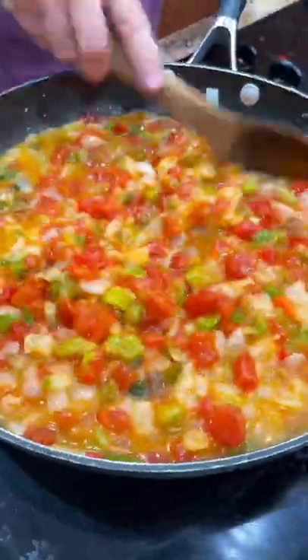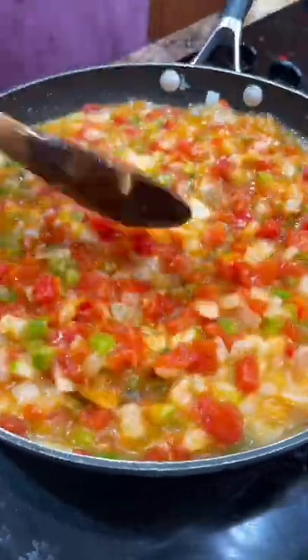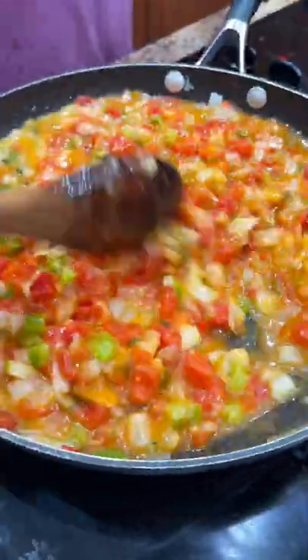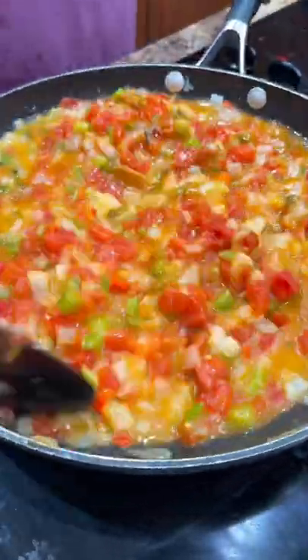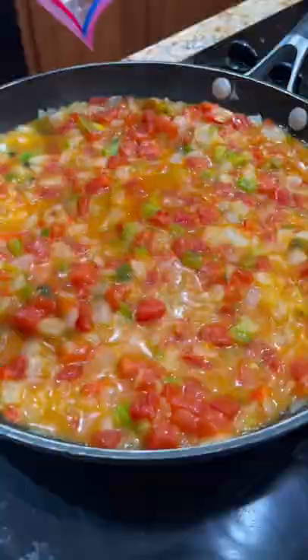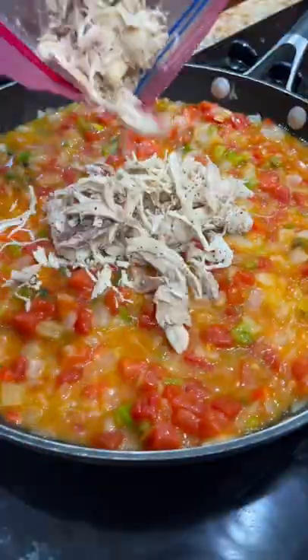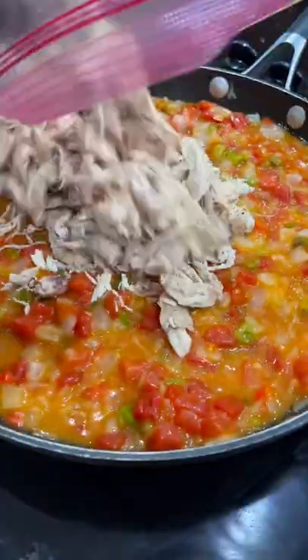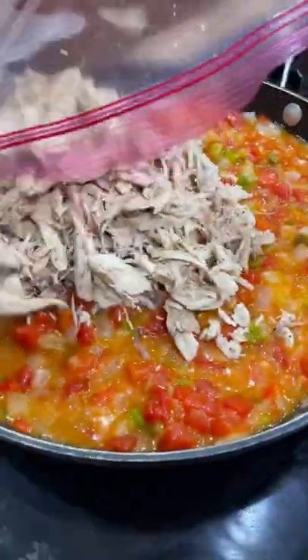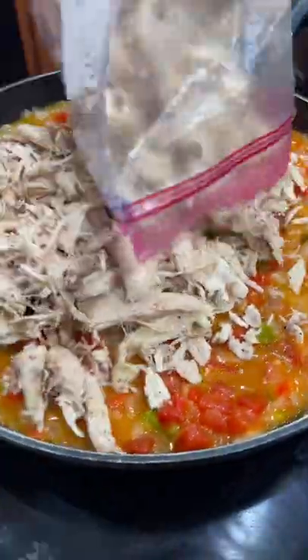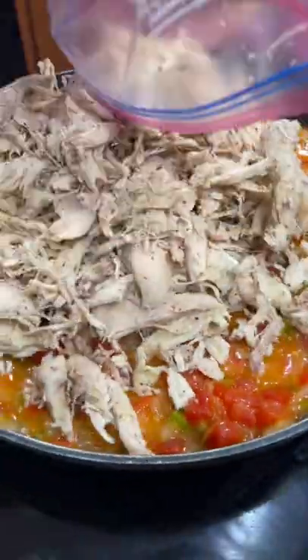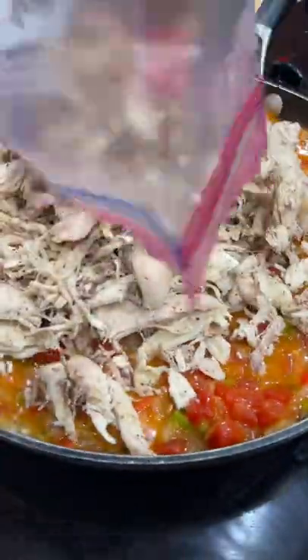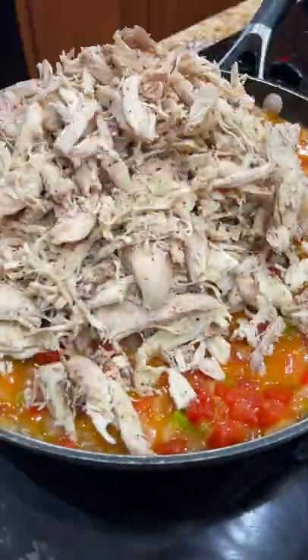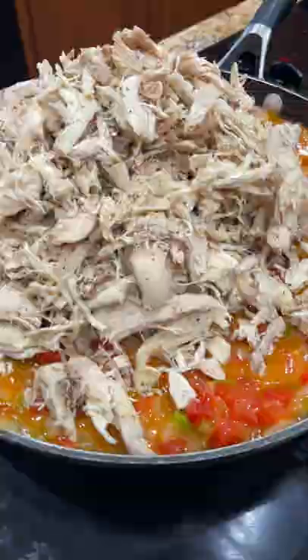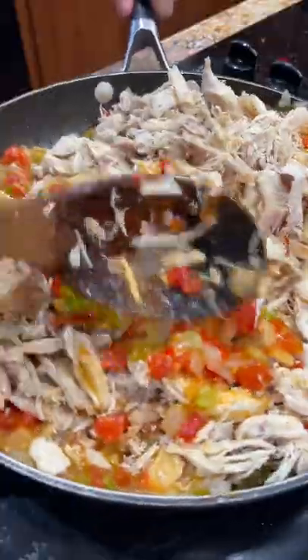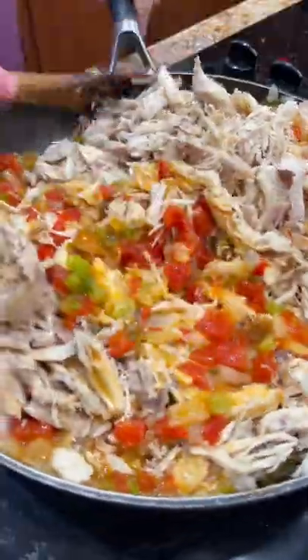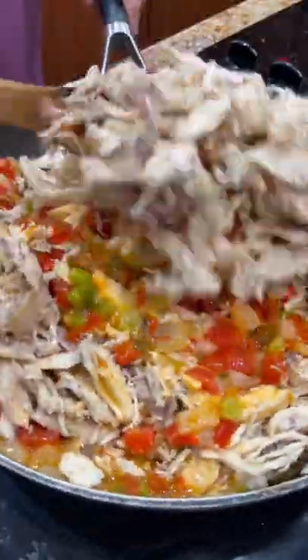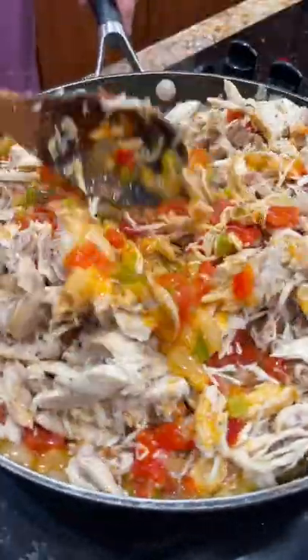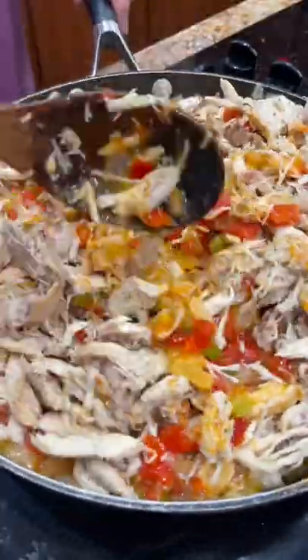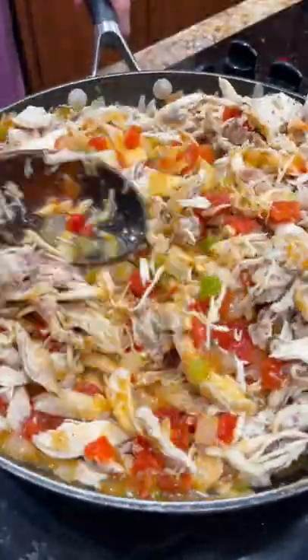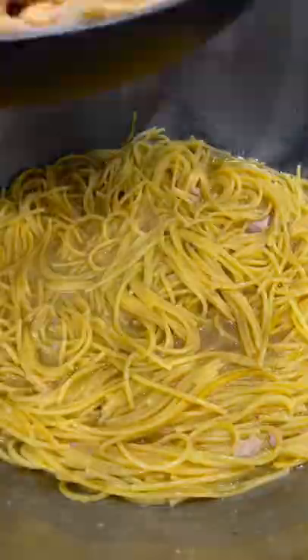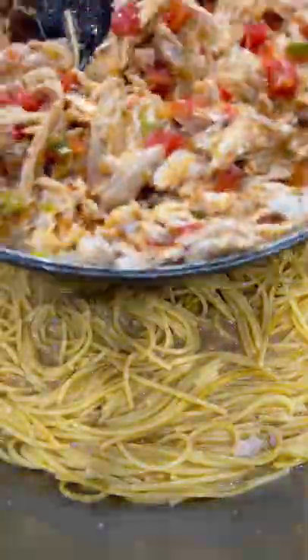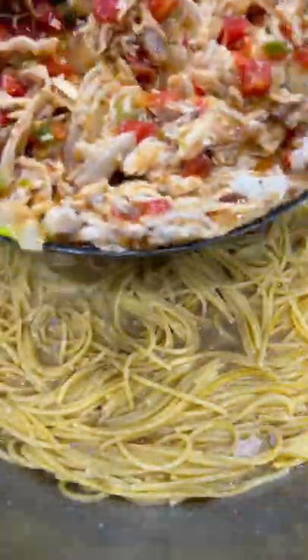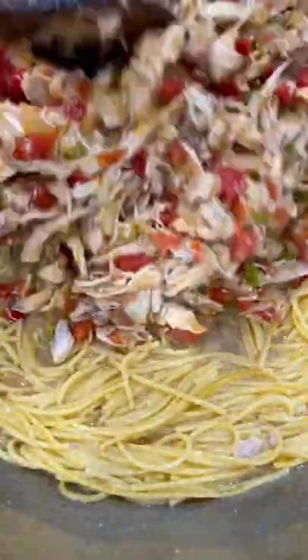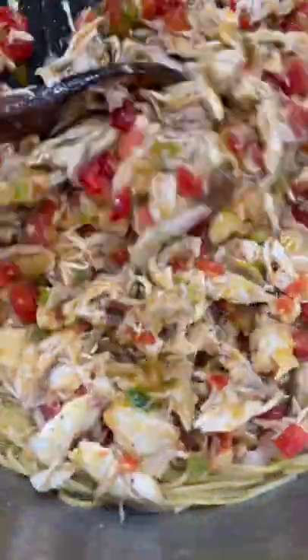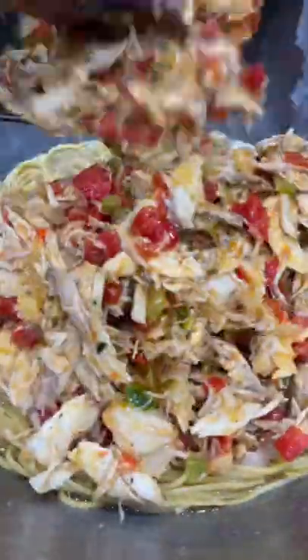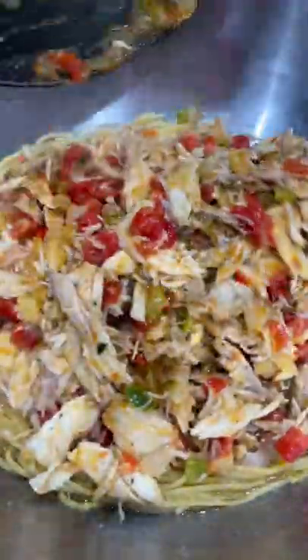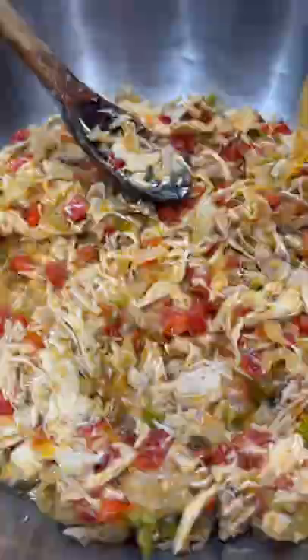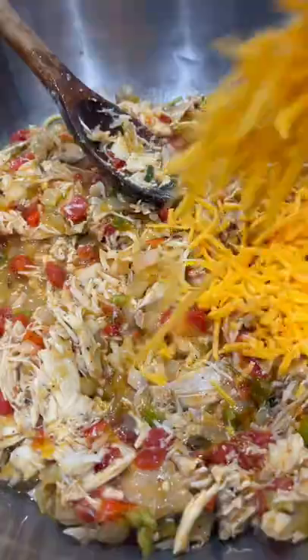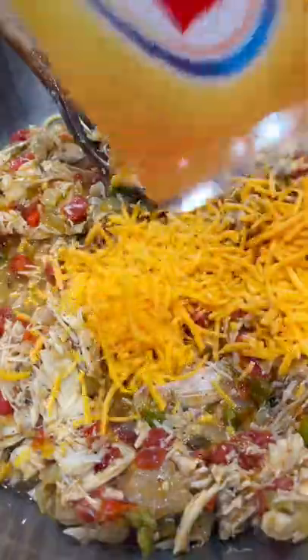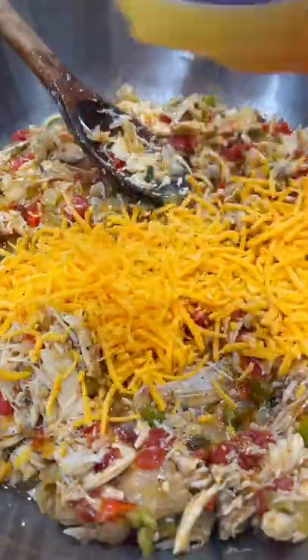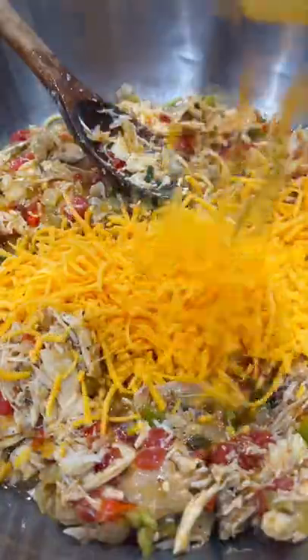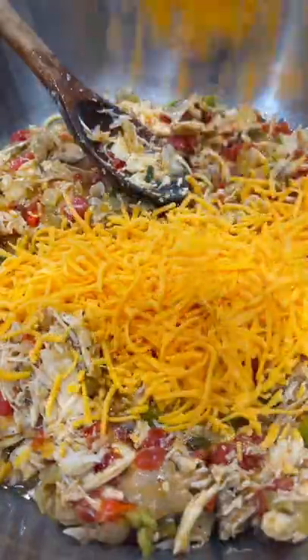Add in your cooked chicken, then stir that together as well. I had to transfer it to a bowl because I didn't have a skillet big enough.